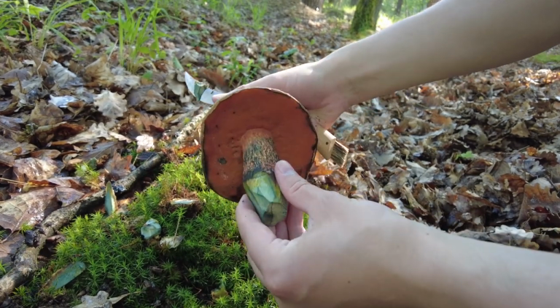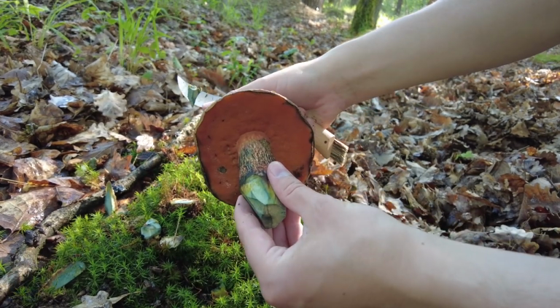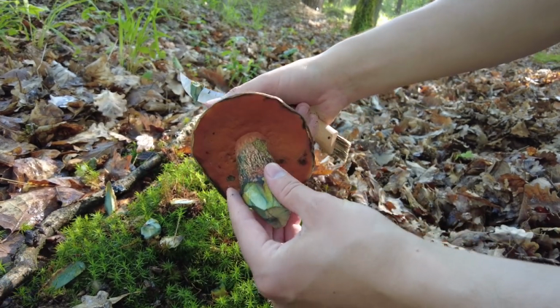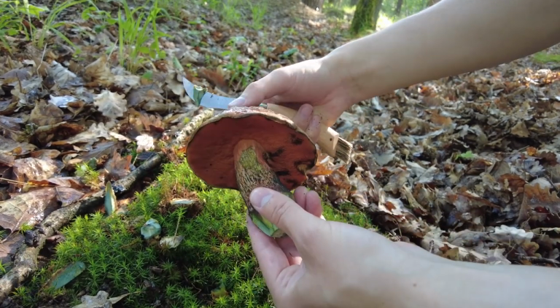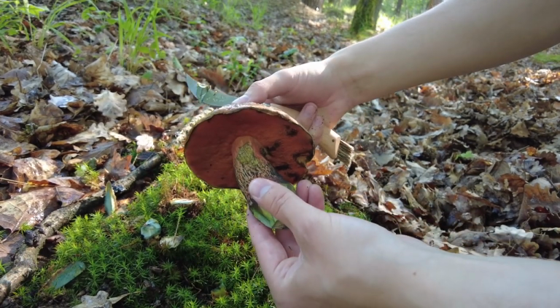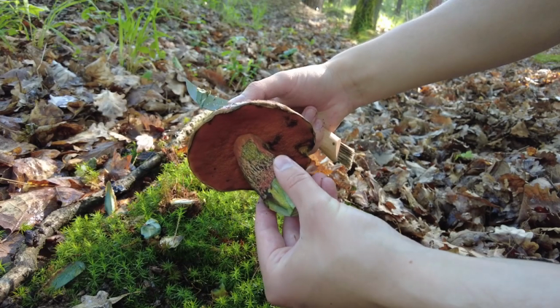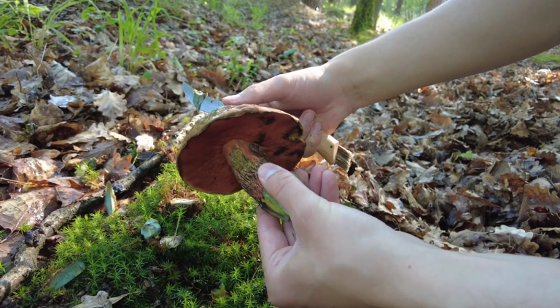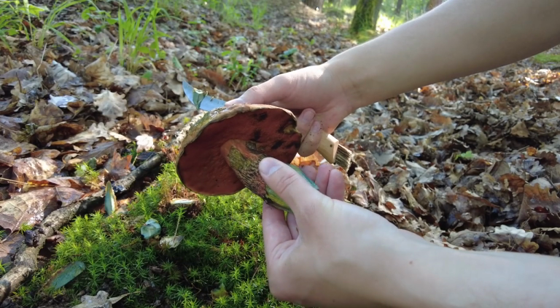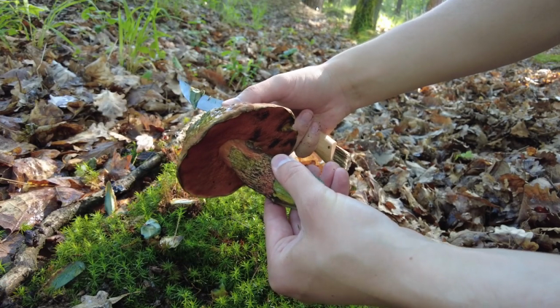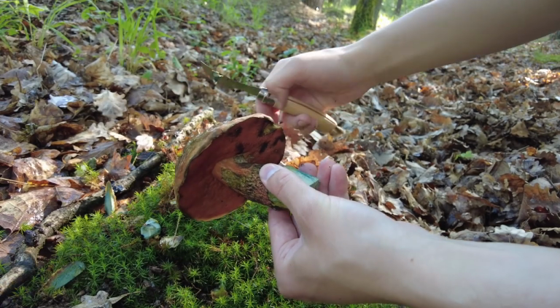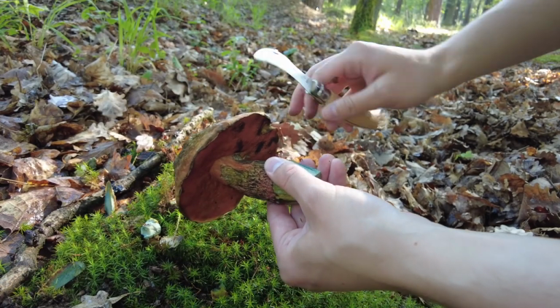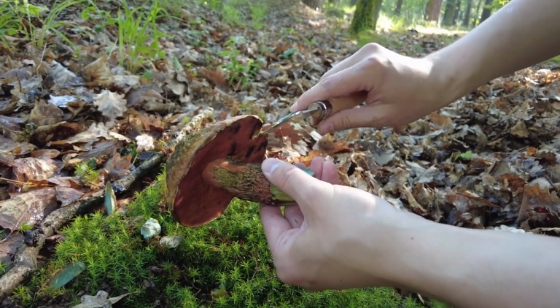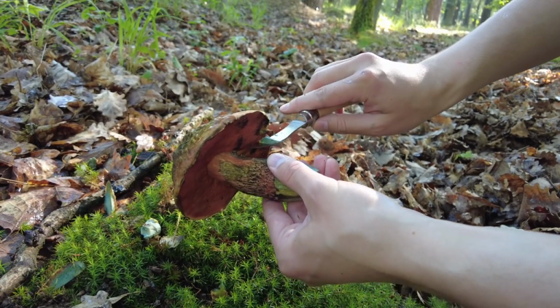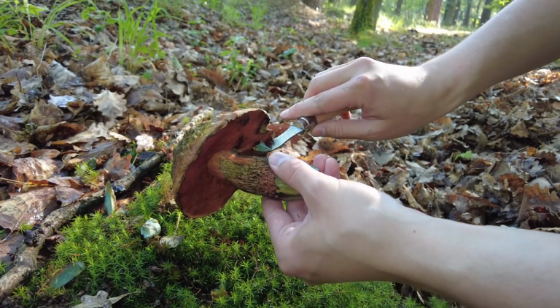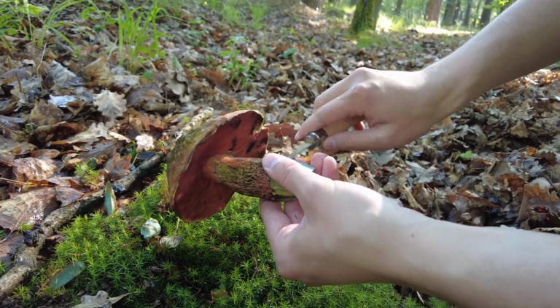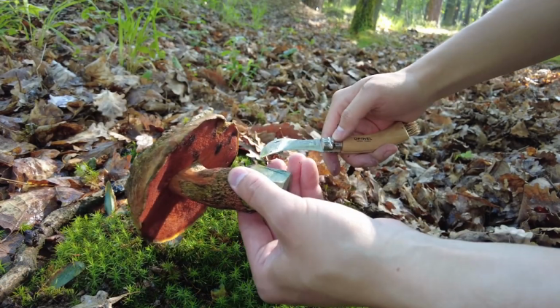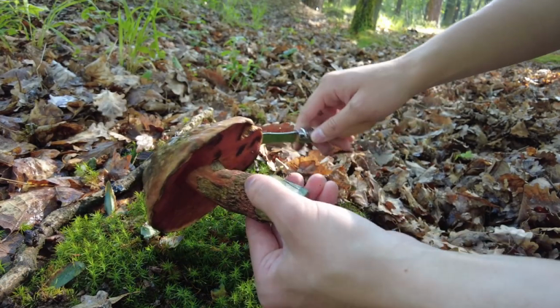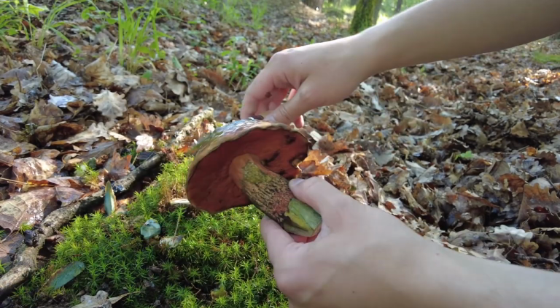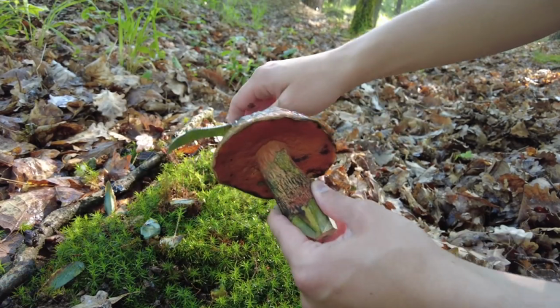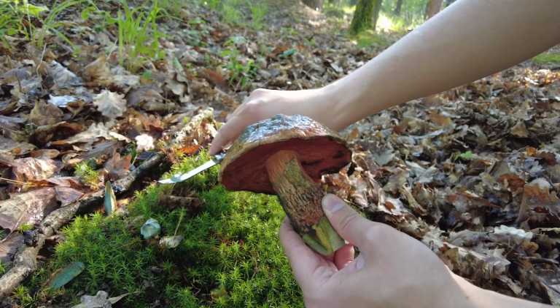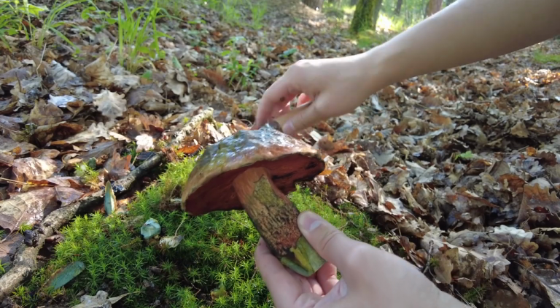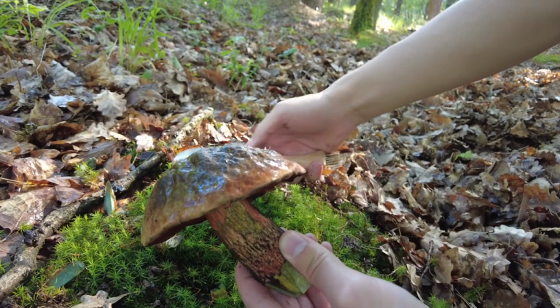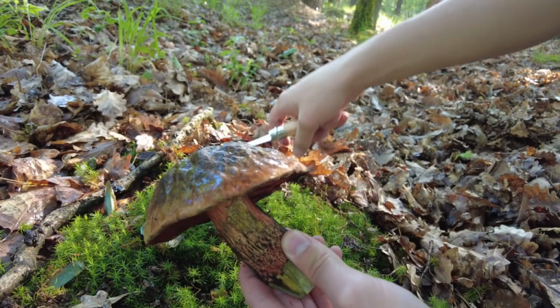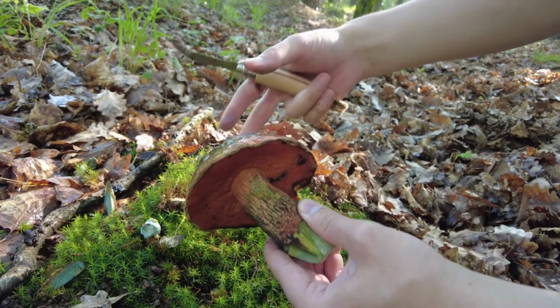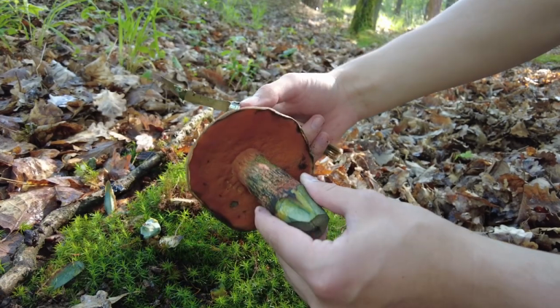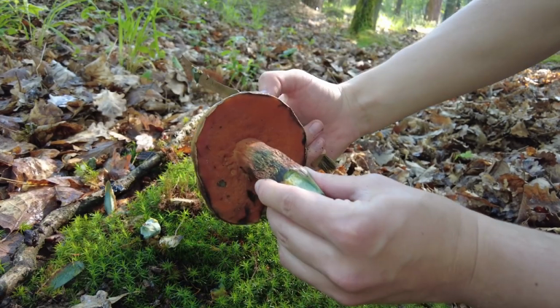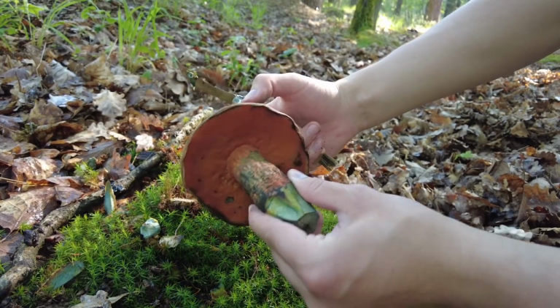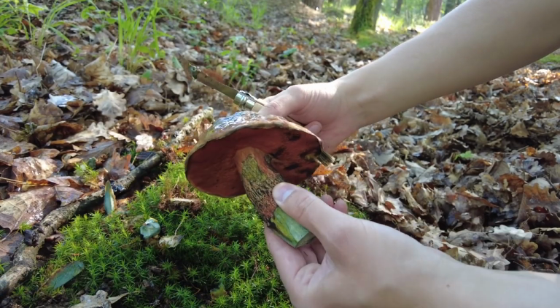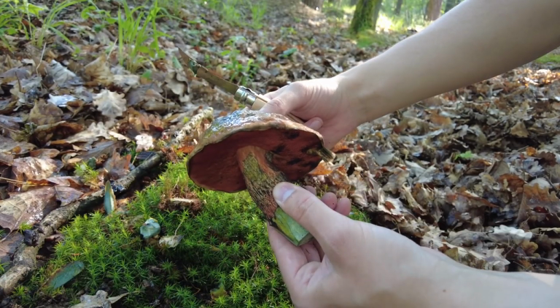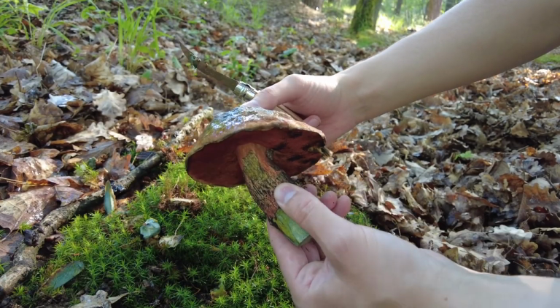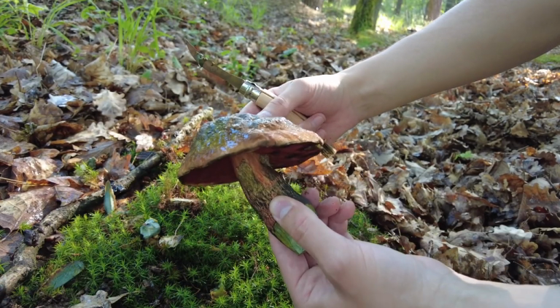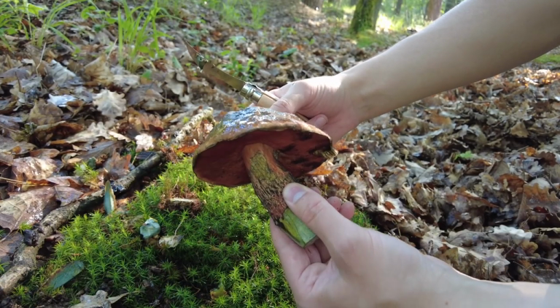So that's it — a very nice find. I'm very happy for it and let's see if I find anything else today.